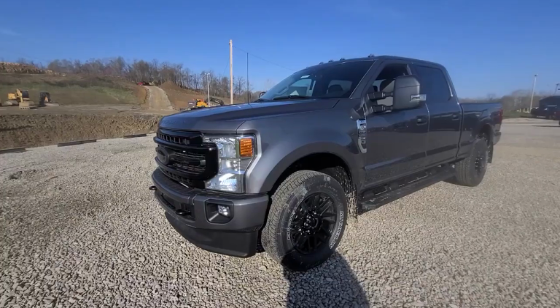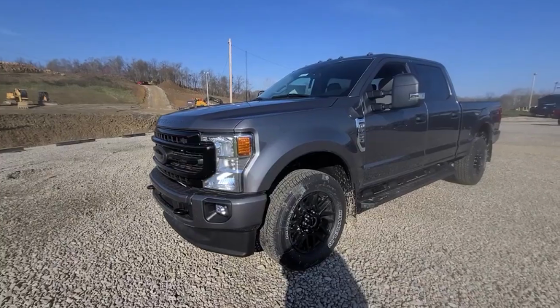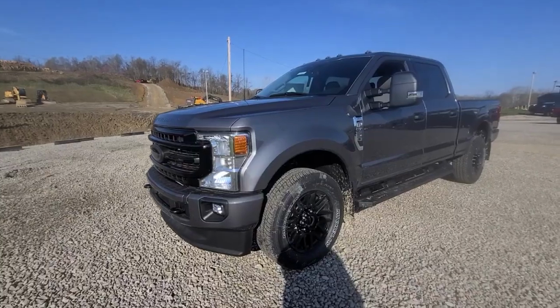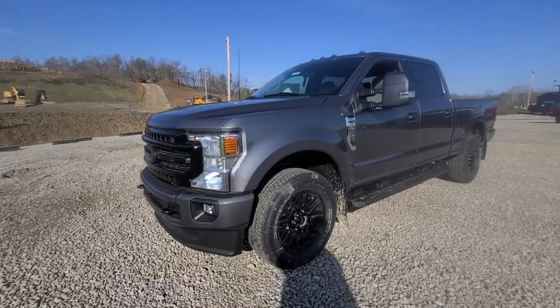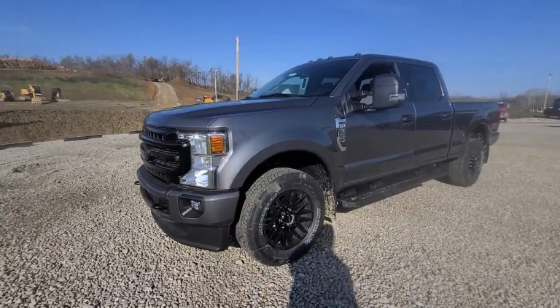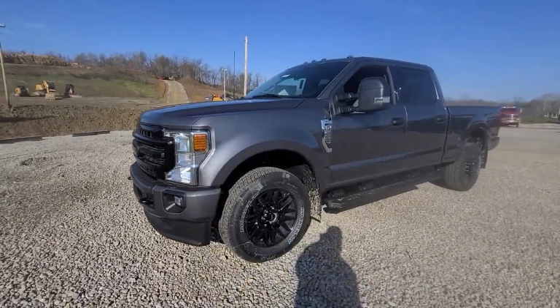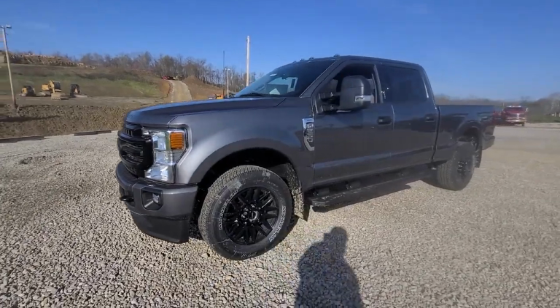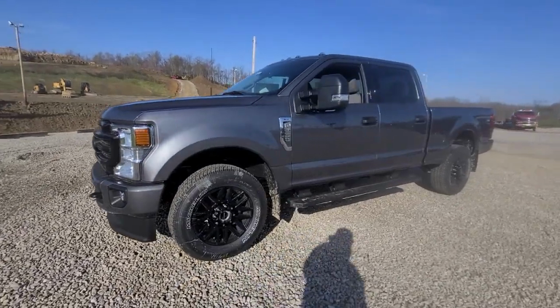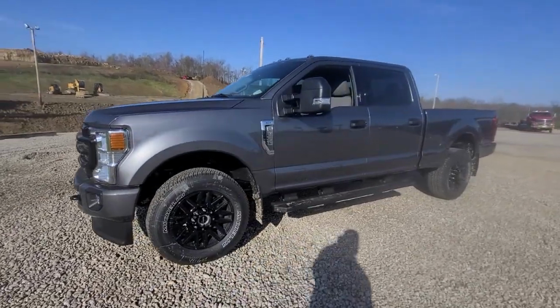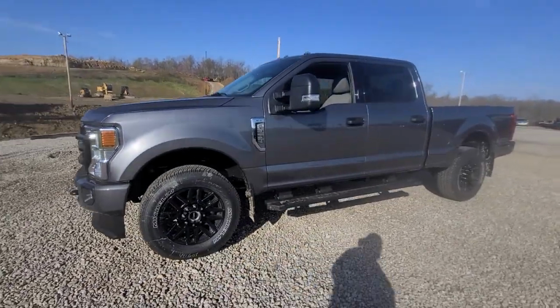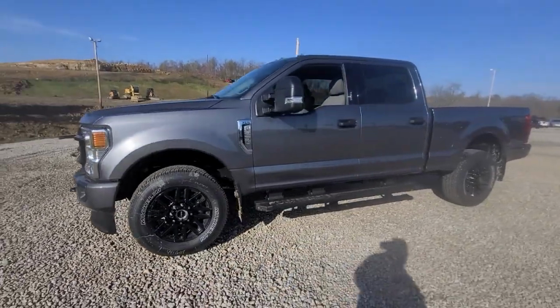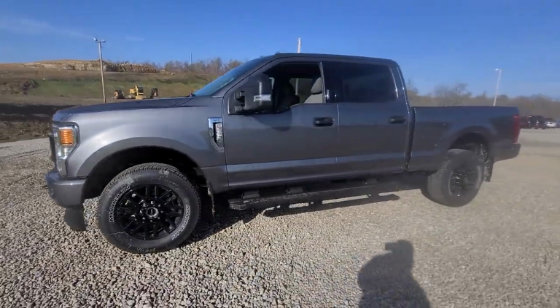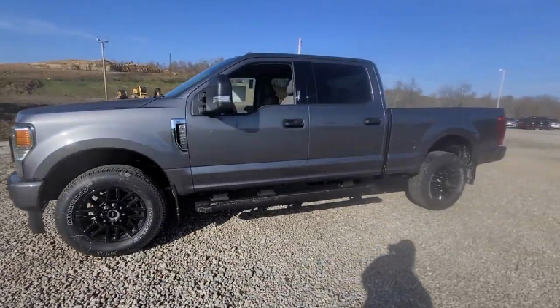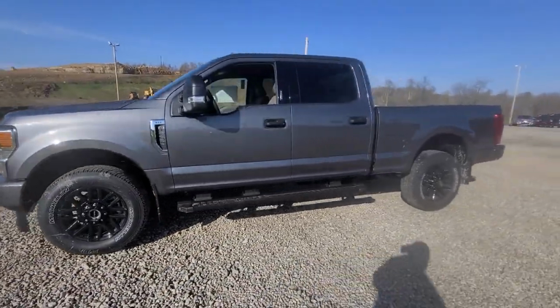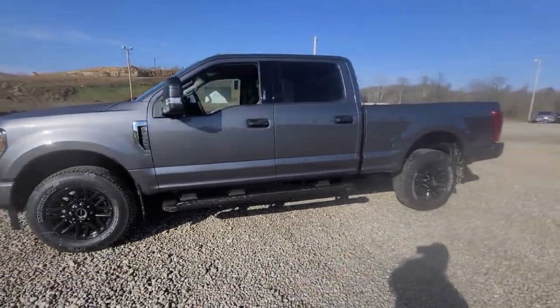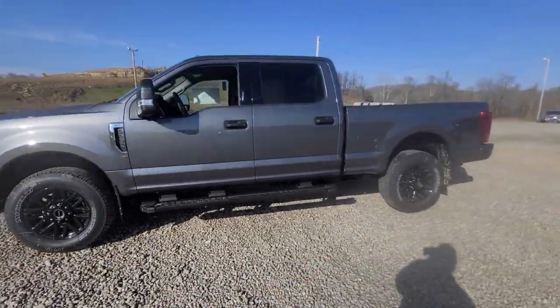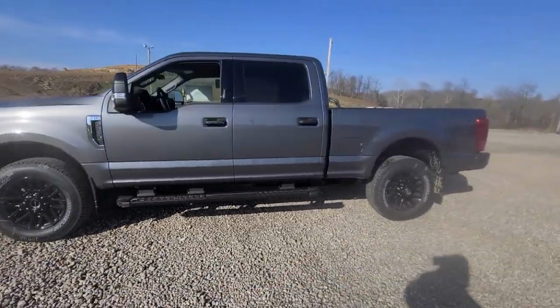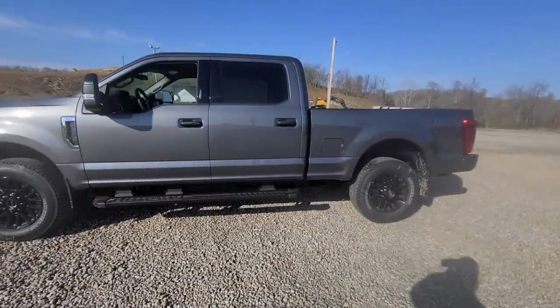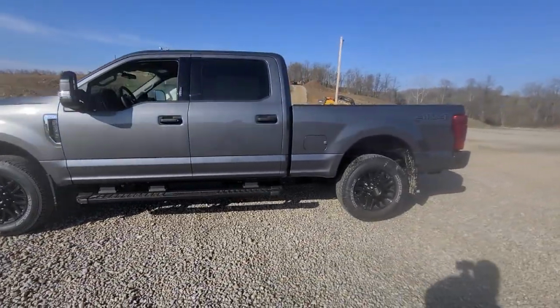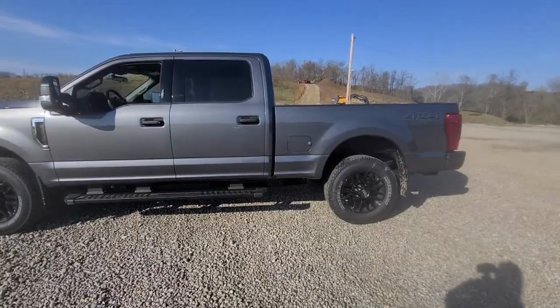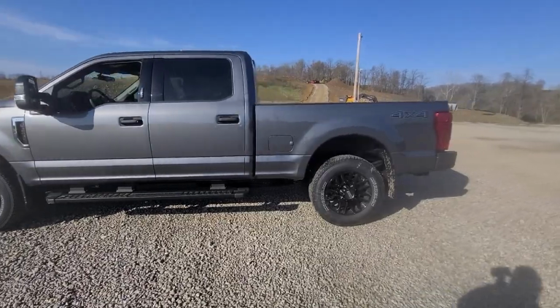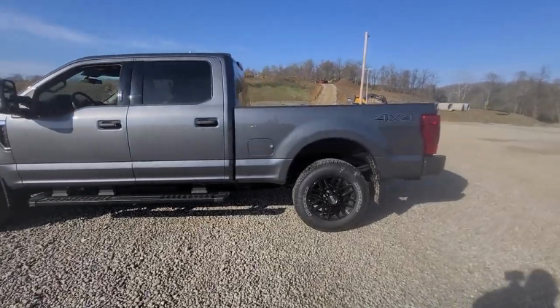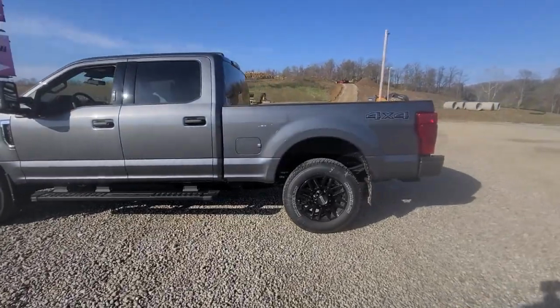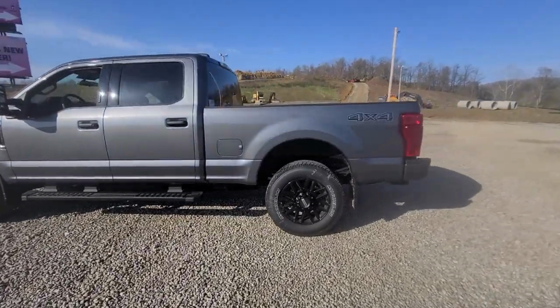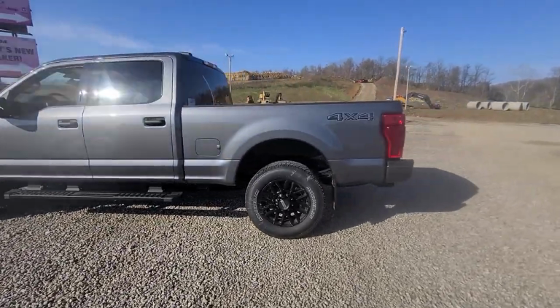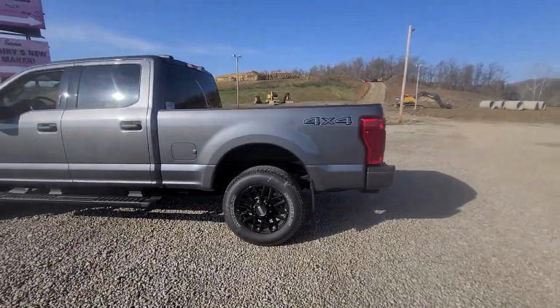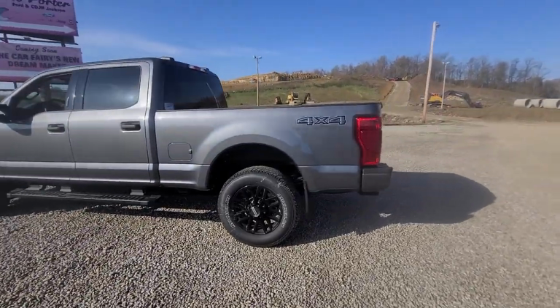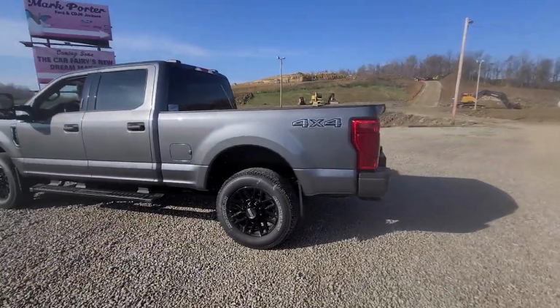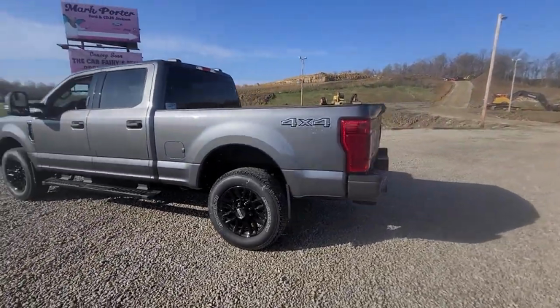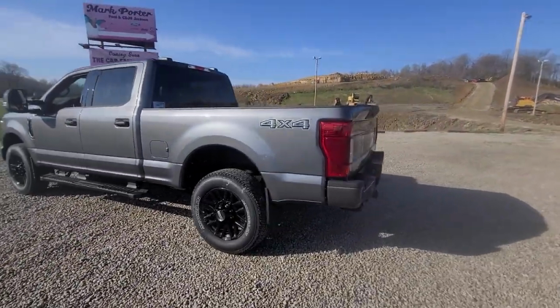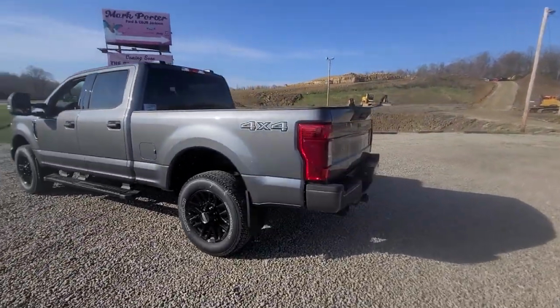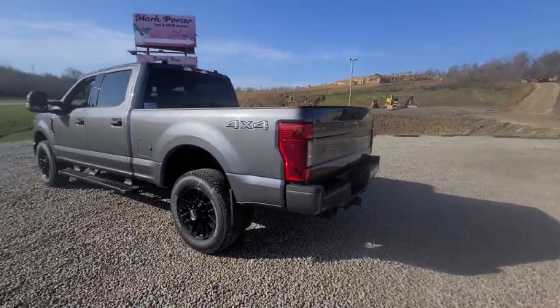Get into the 2022 Ford F-250. Take on tough jobs with confidence in this fully capable F-250.